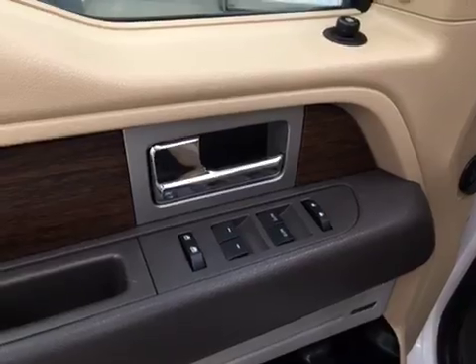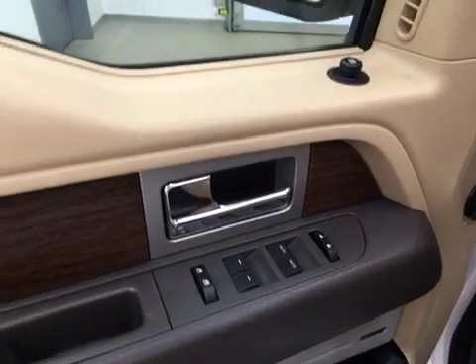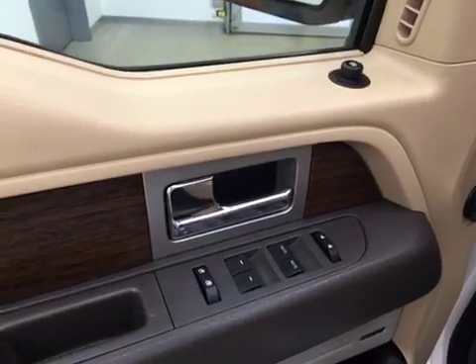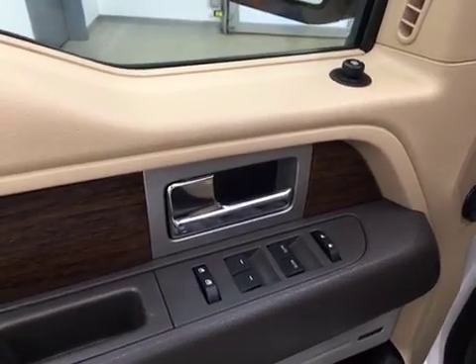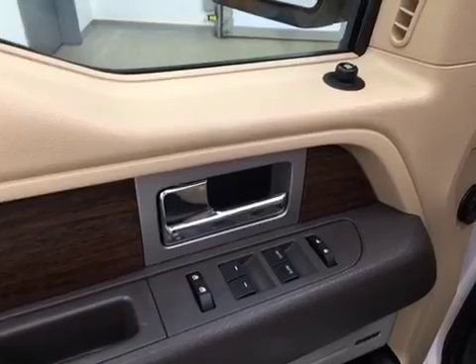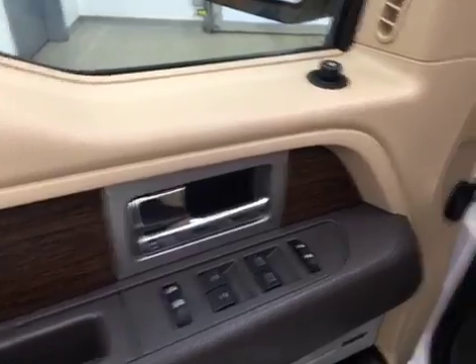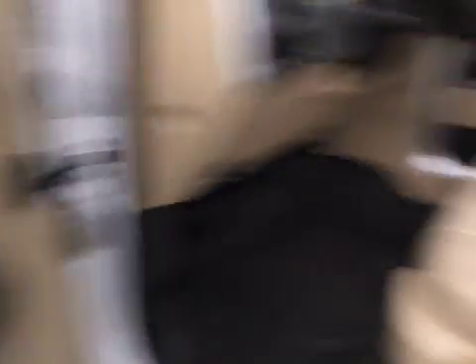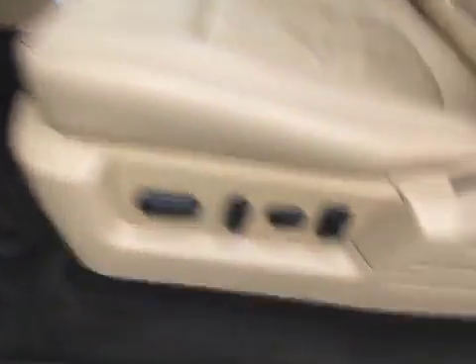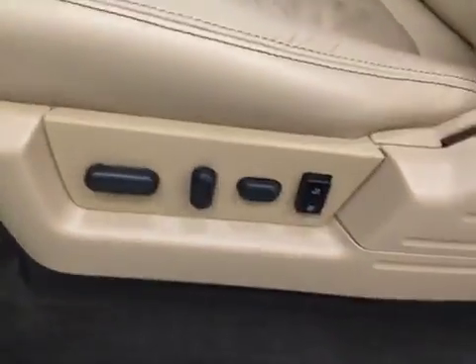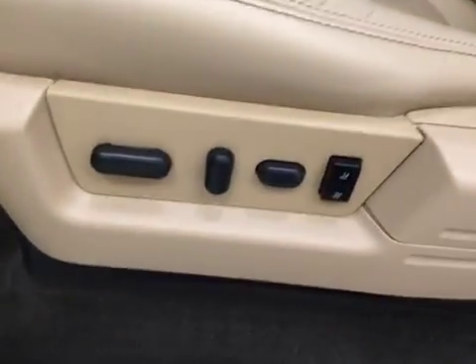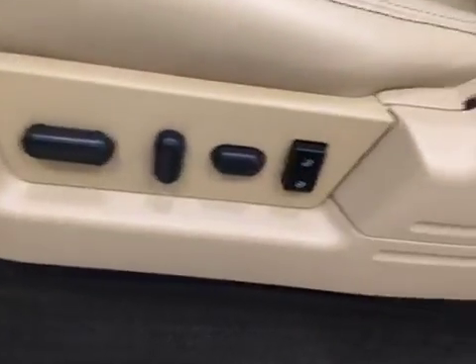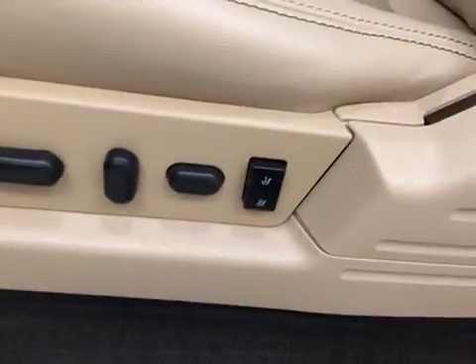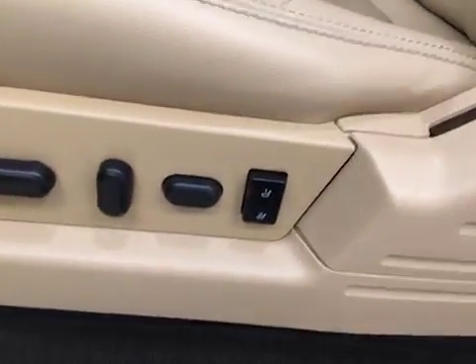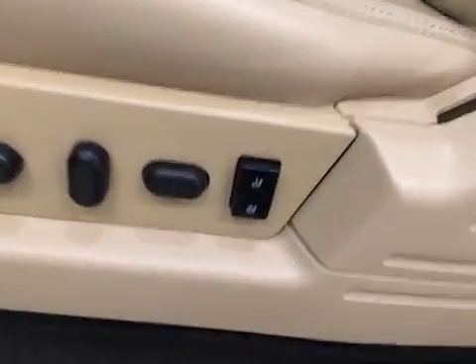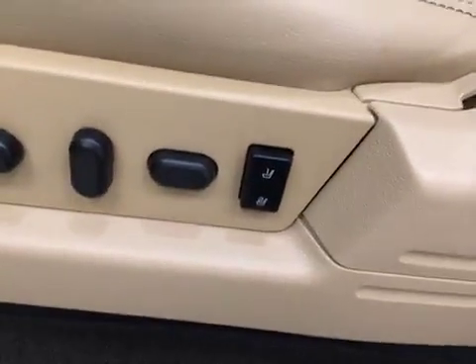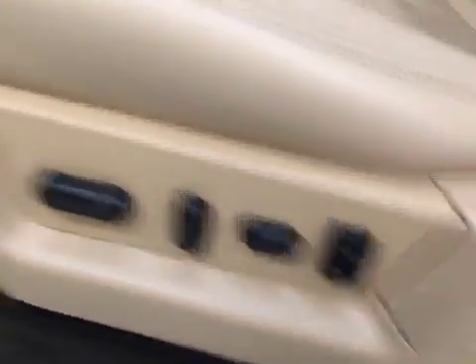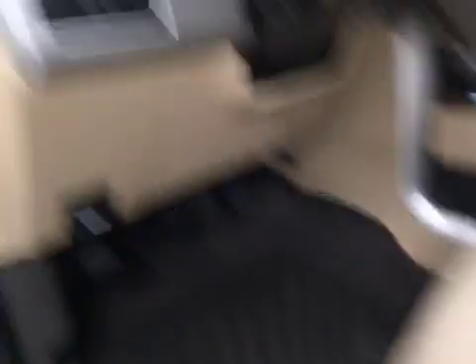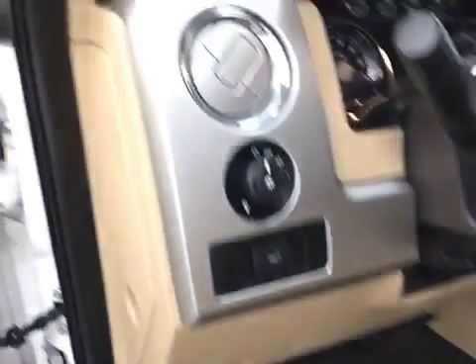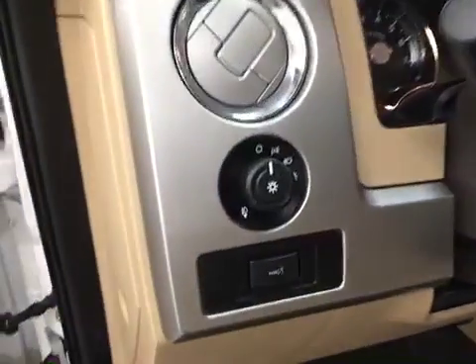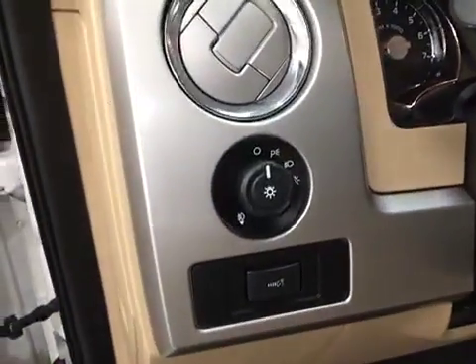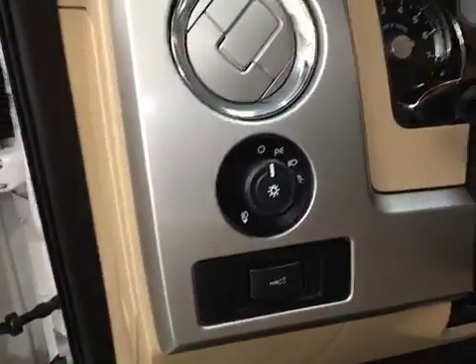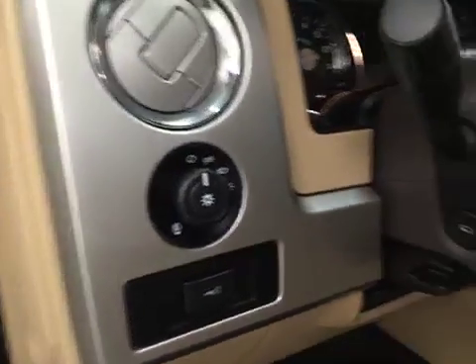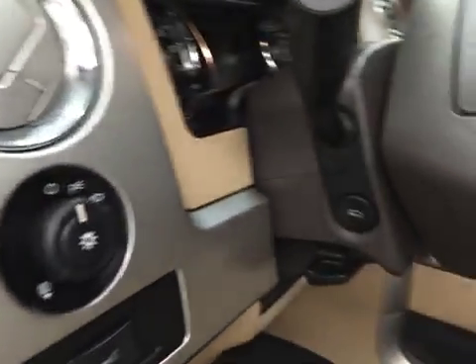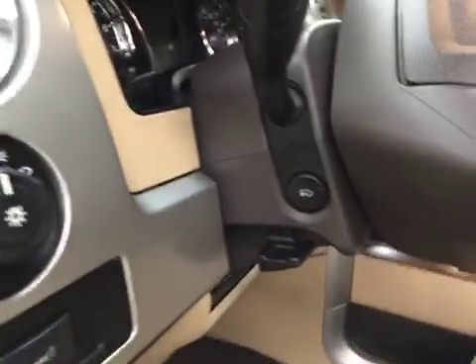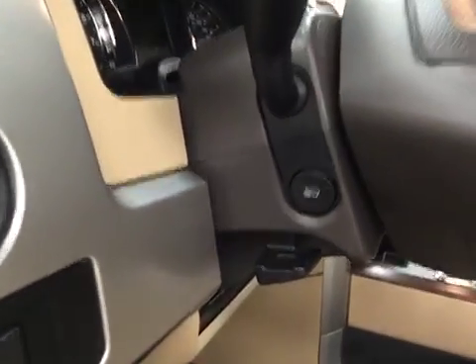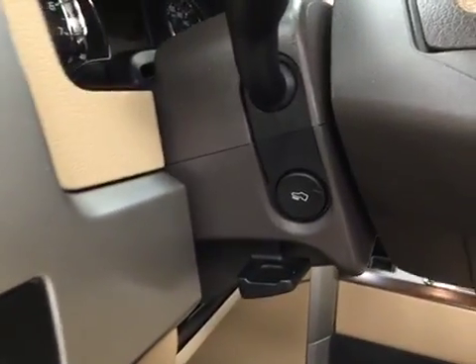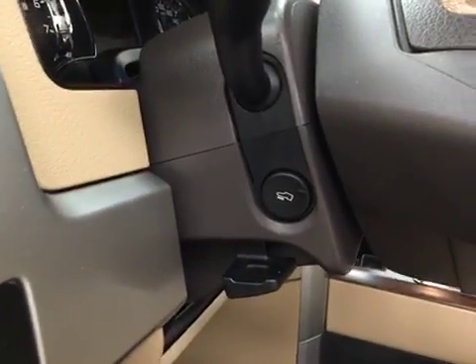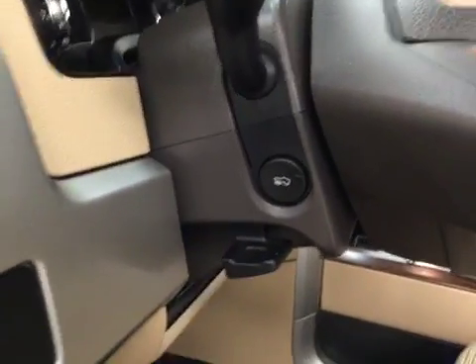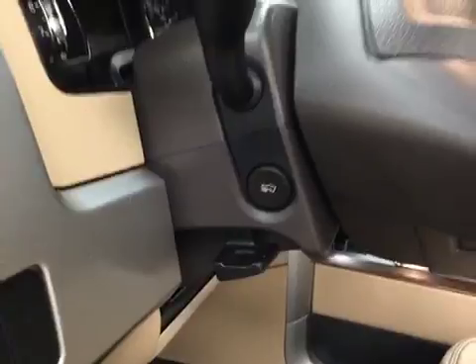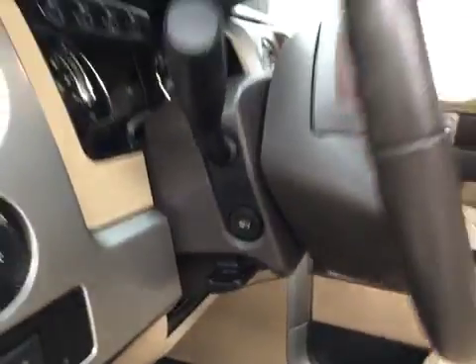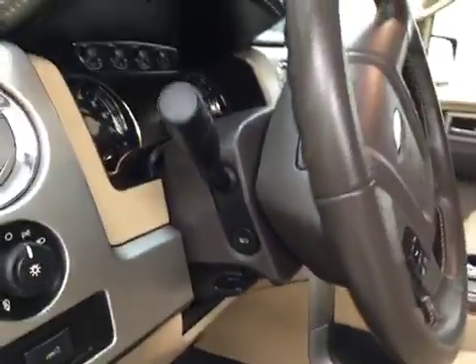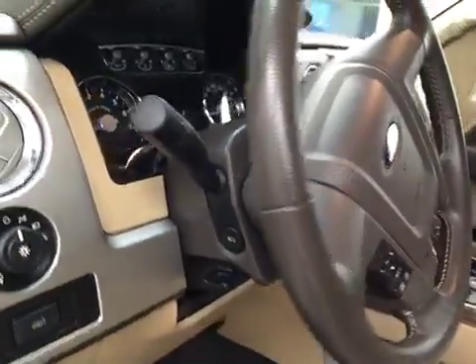Interior options include power windows, locks and mirrors, power driver seat with lumbar support, memory seats, light controls, power adjustable foot pedals, and a tilt and telescopic steering wheel.